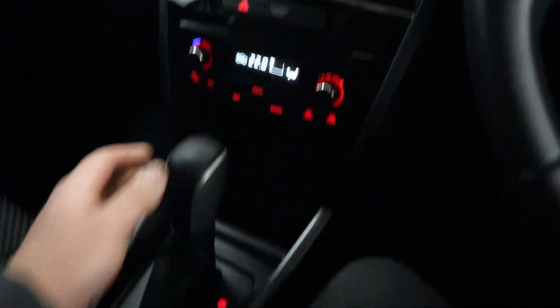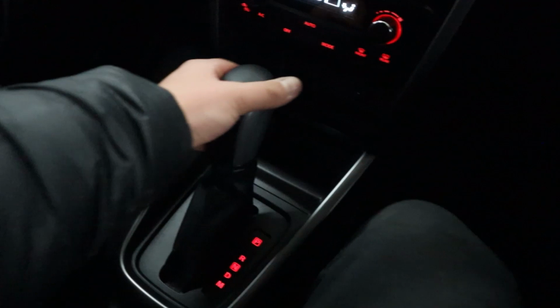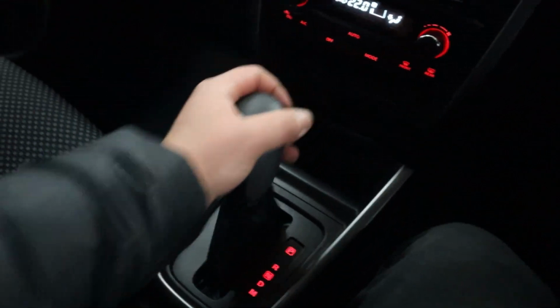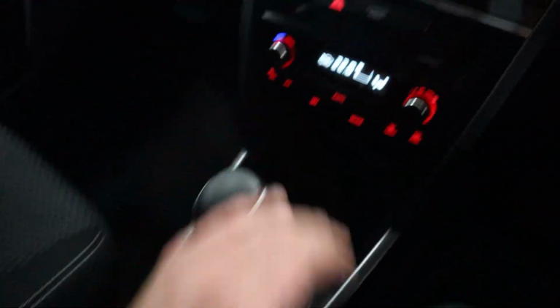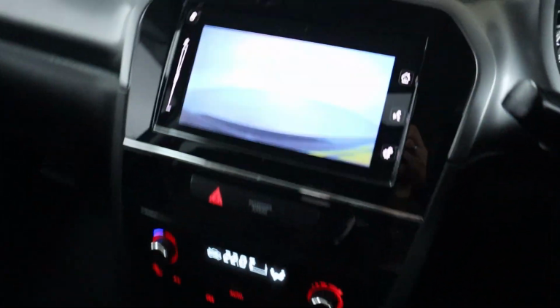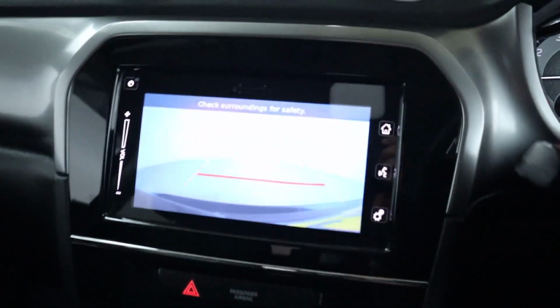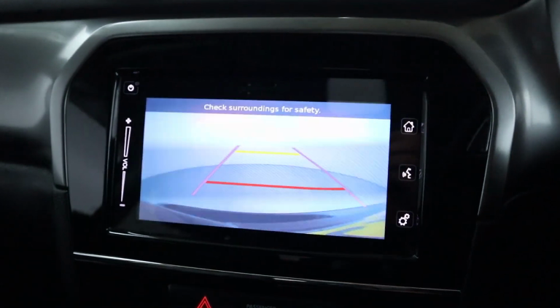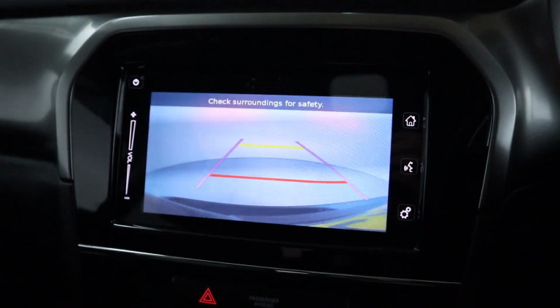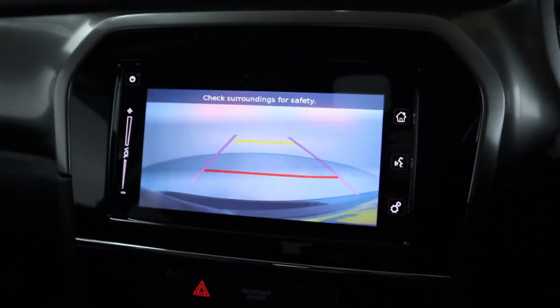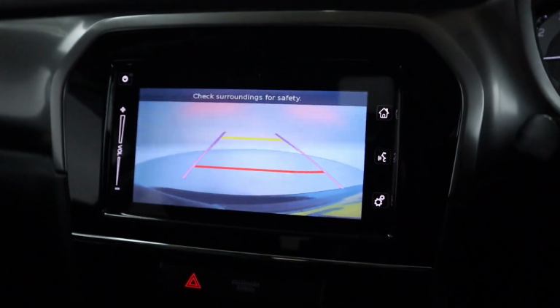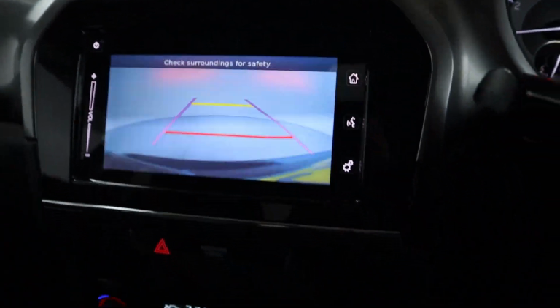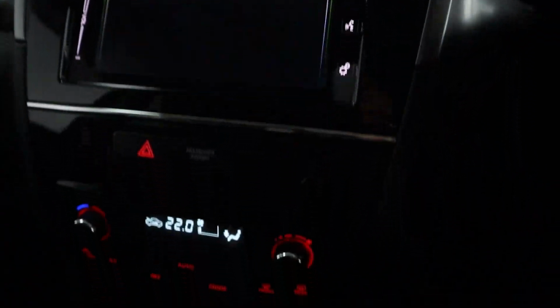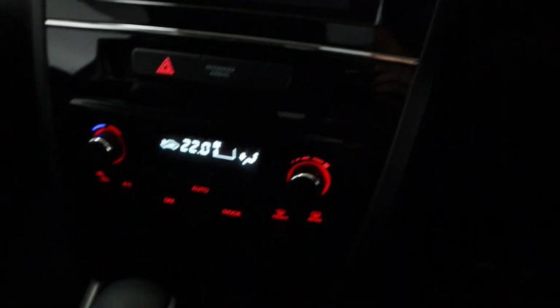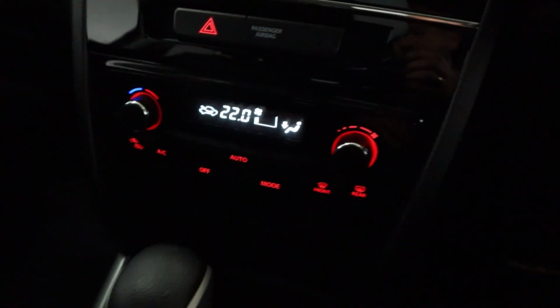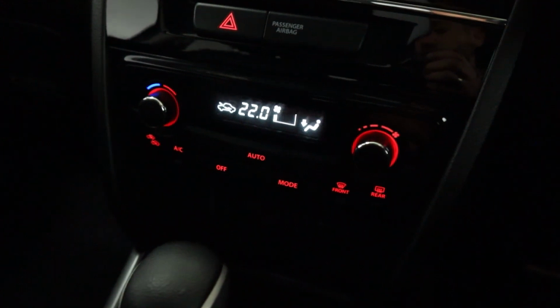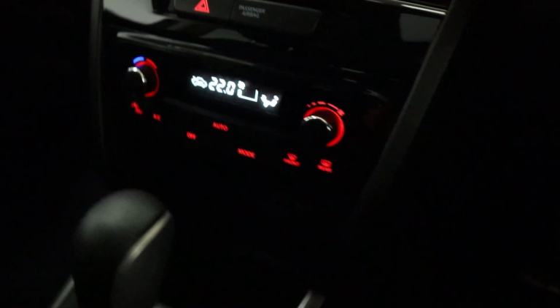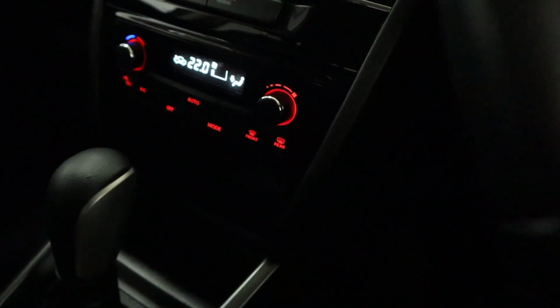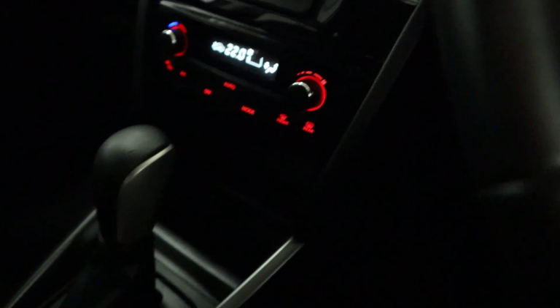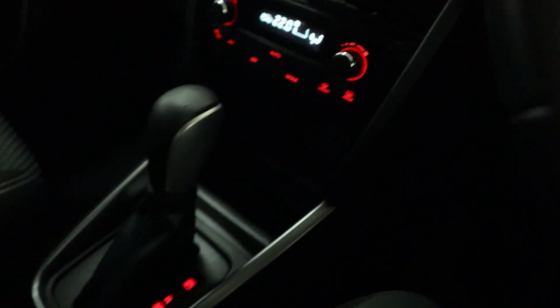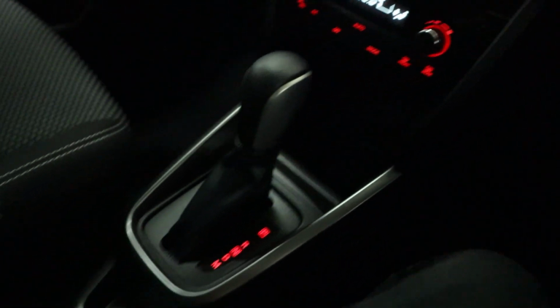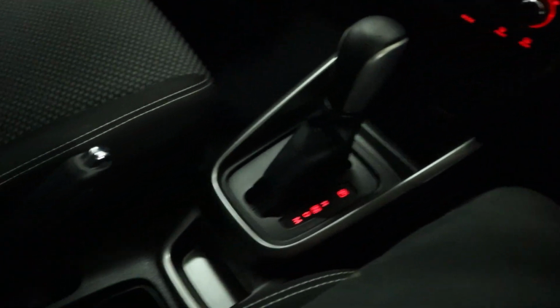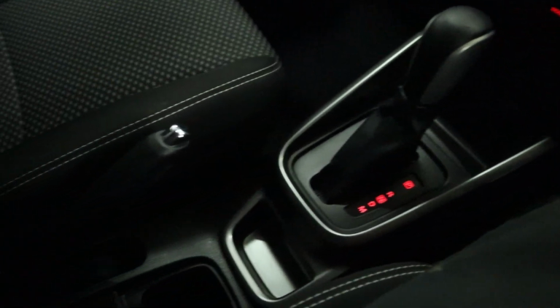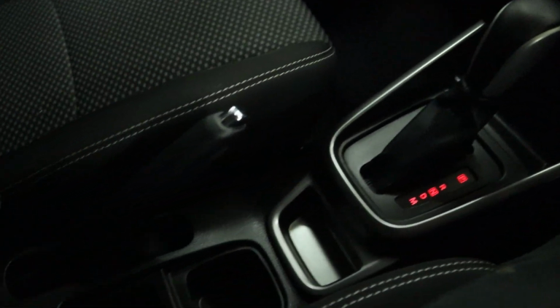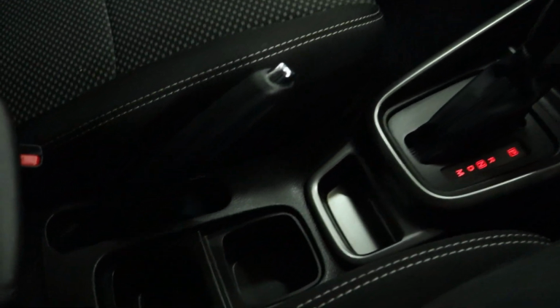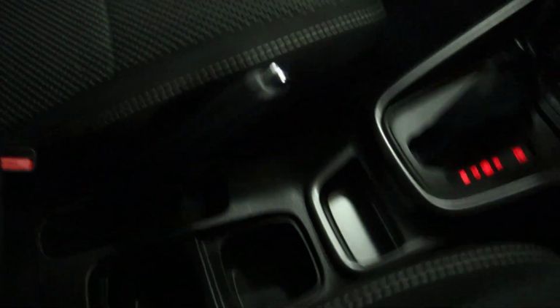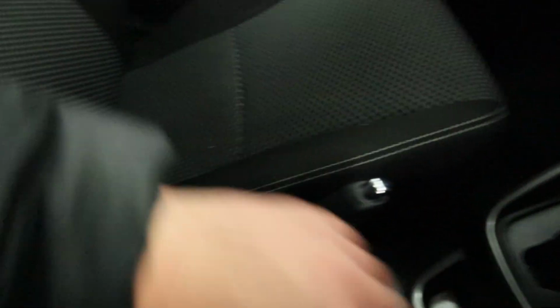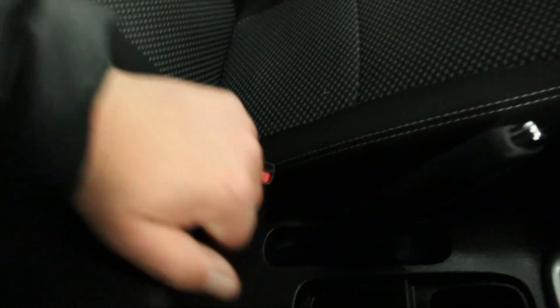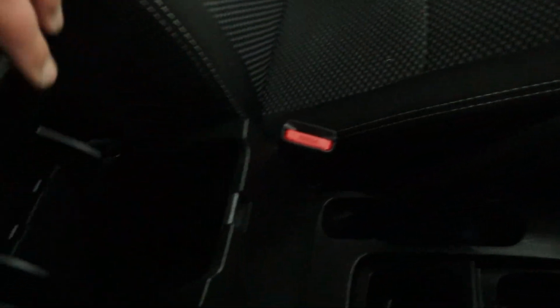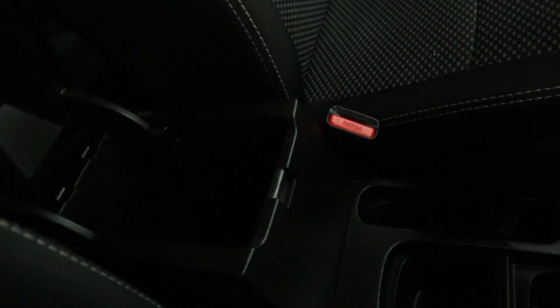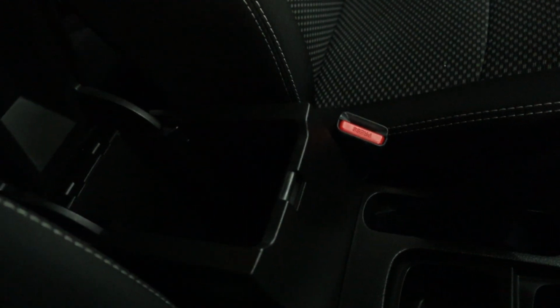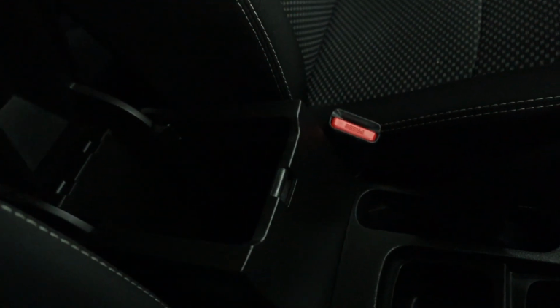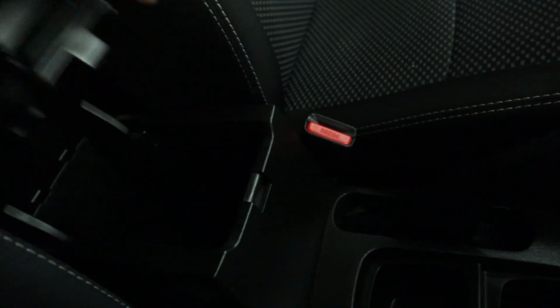Putting the vehicle into reverse brings up its rear camera. Beneath this we have the climate controls. Plenty of storage options leading back to the handbrake, cup holders, and storage inside the armrest as well.